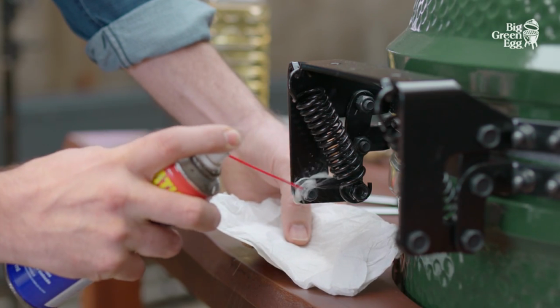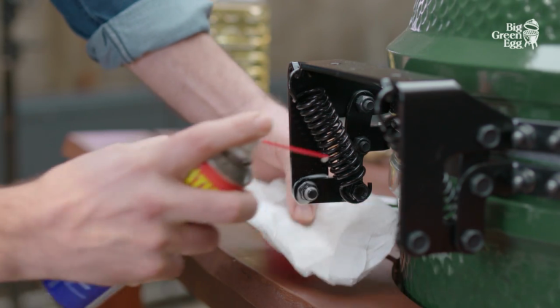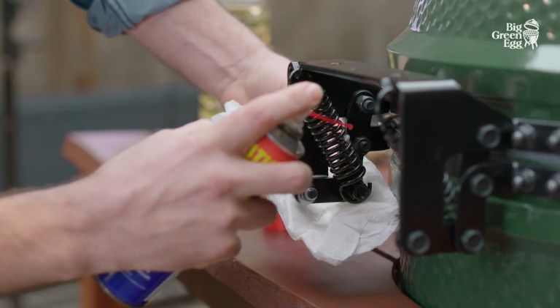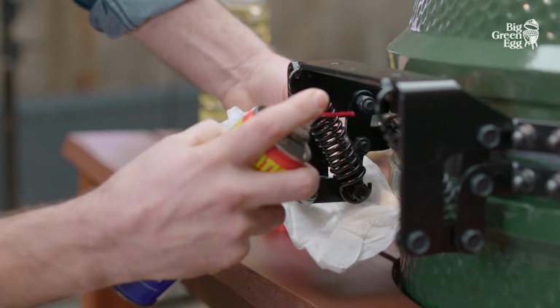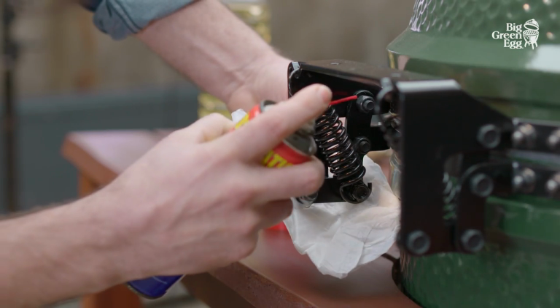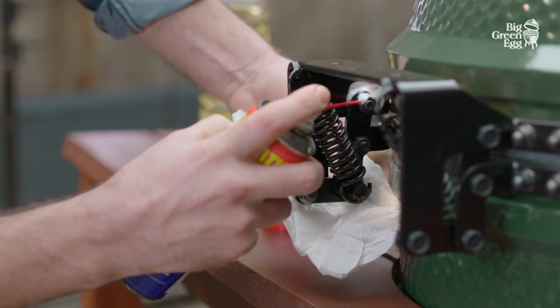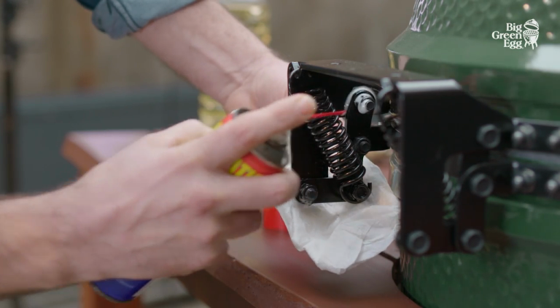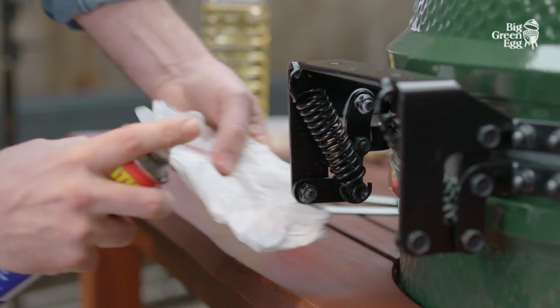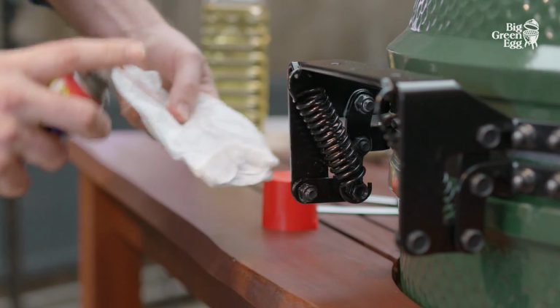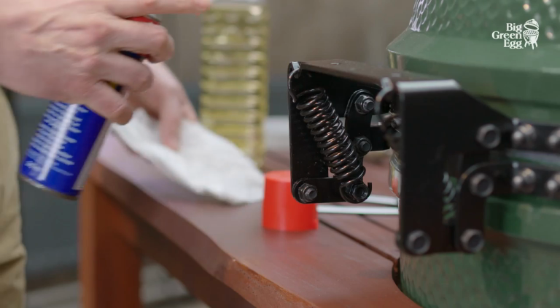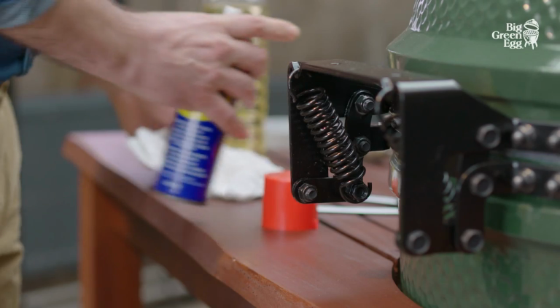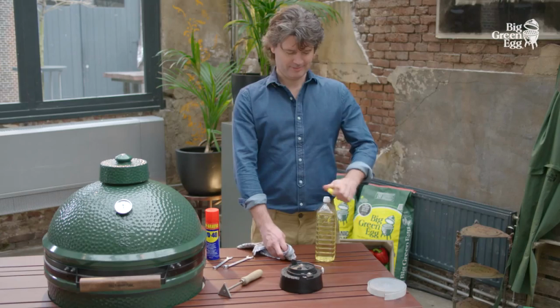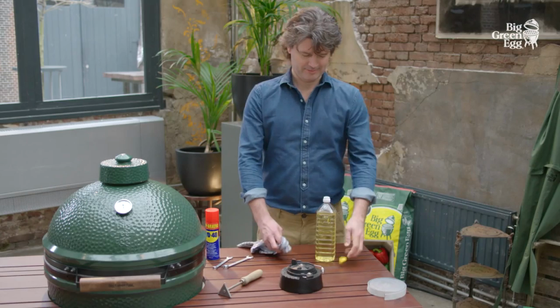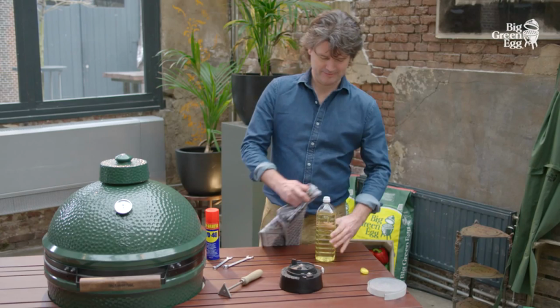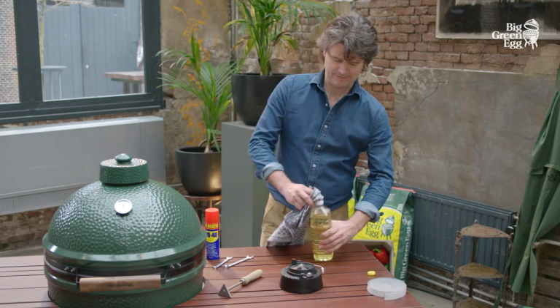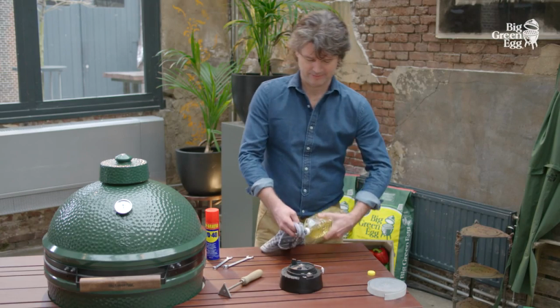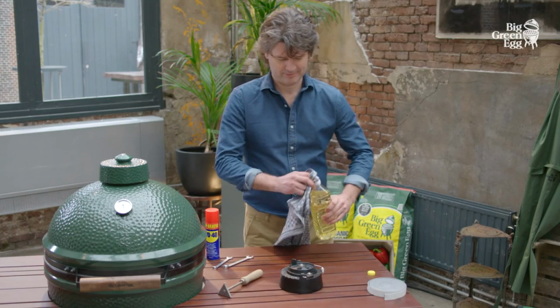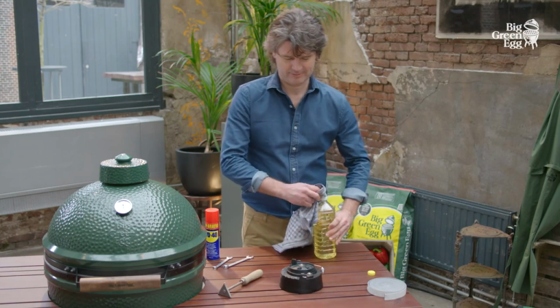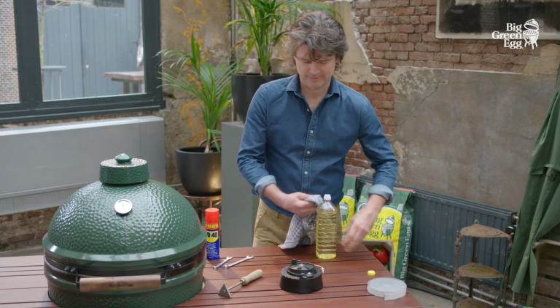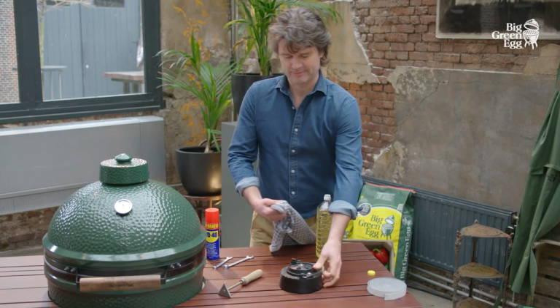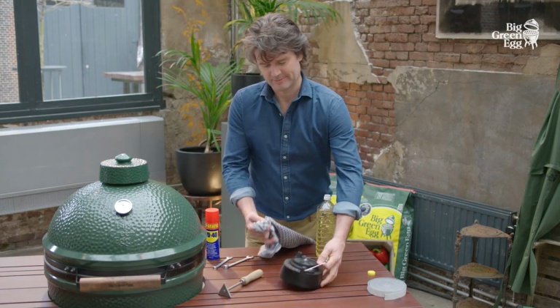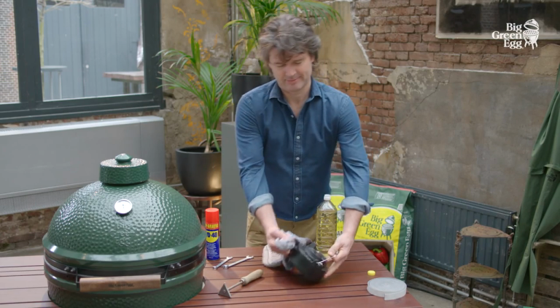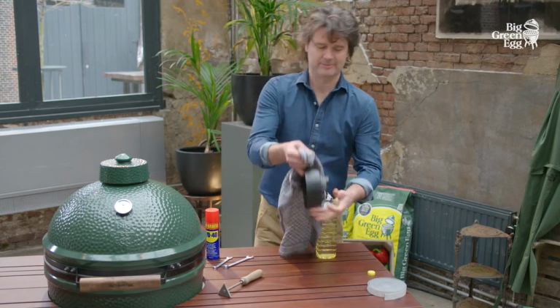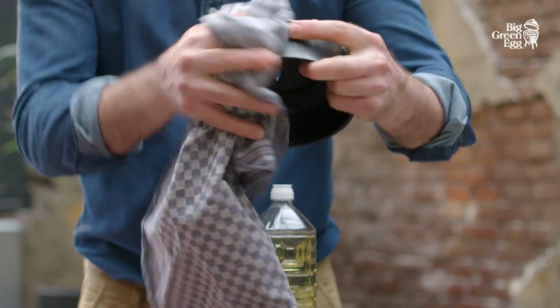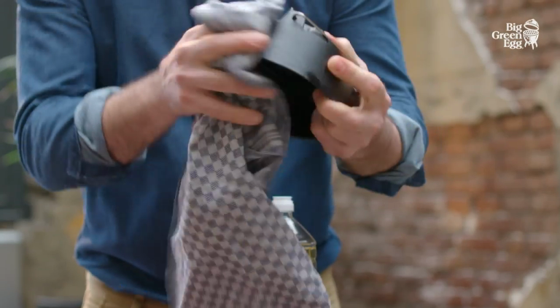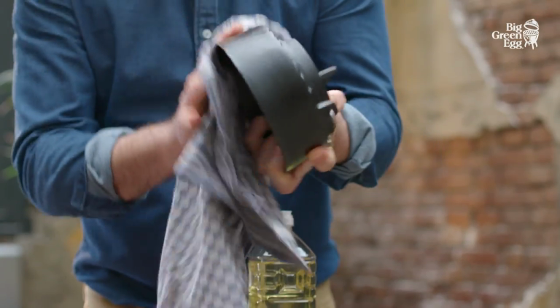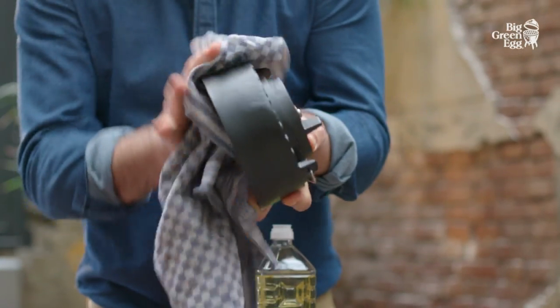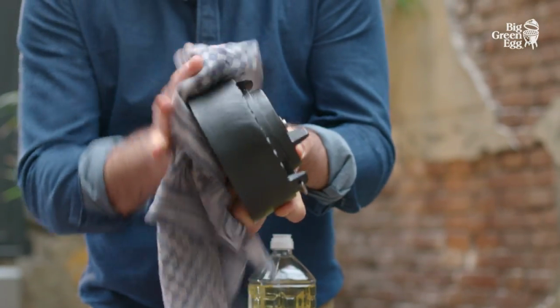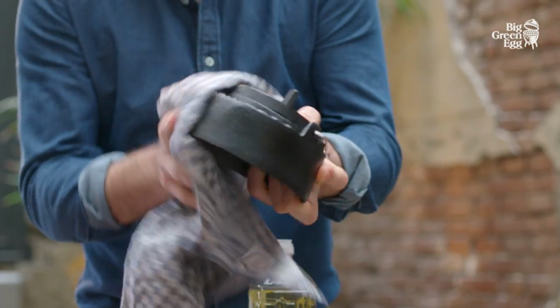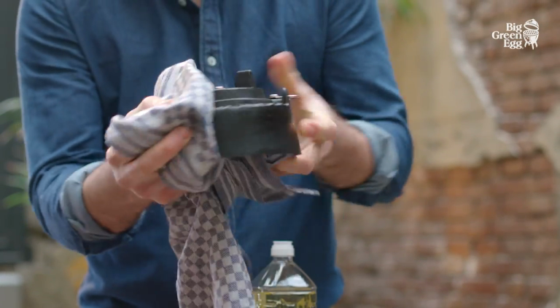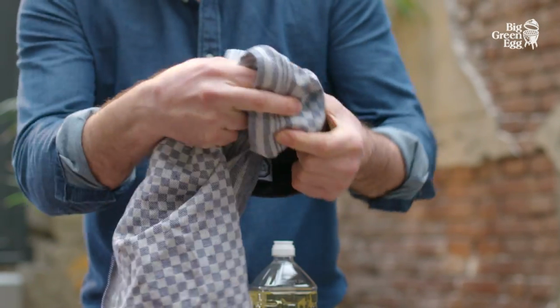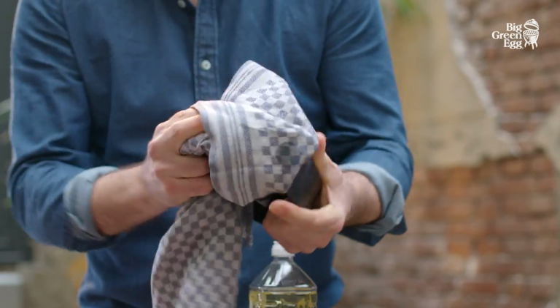You can spray the moving parts with WD-40 occasionally. In addition, we recommend that you apply a vegetable-based oil to the dual-function metal top from time to time. Do not use olive oil.